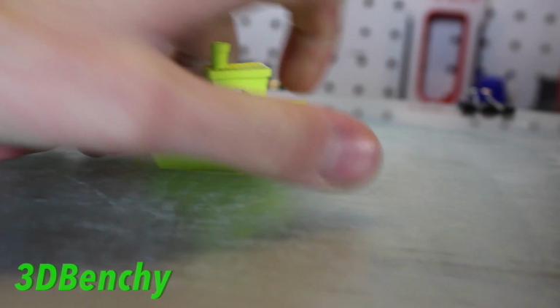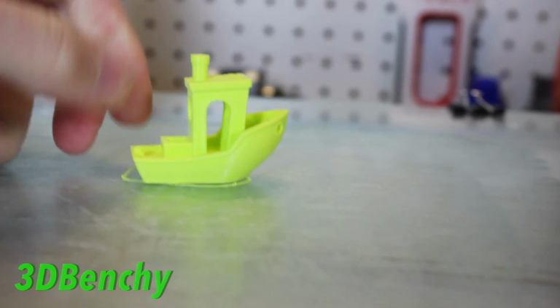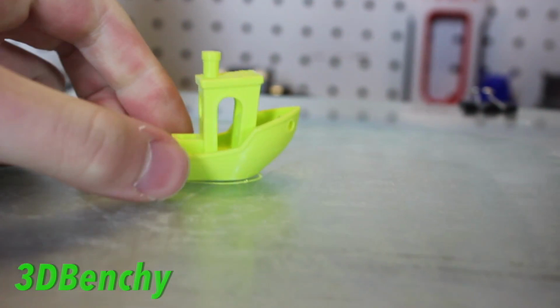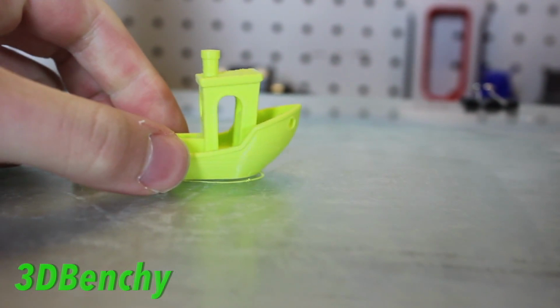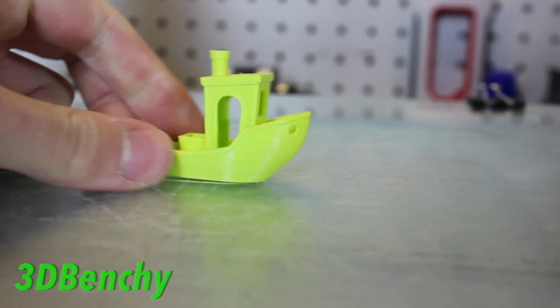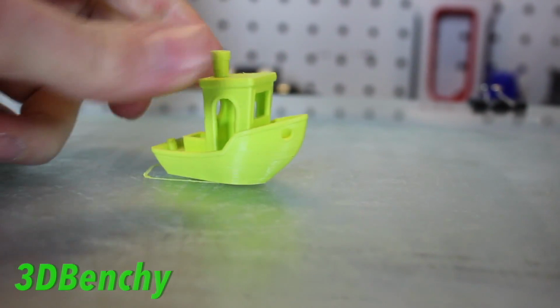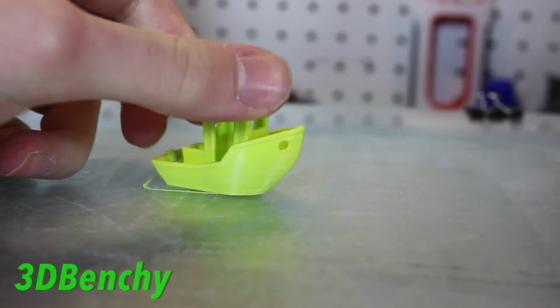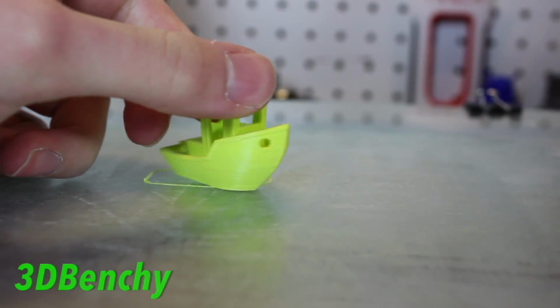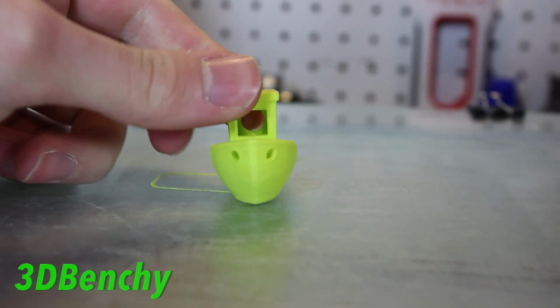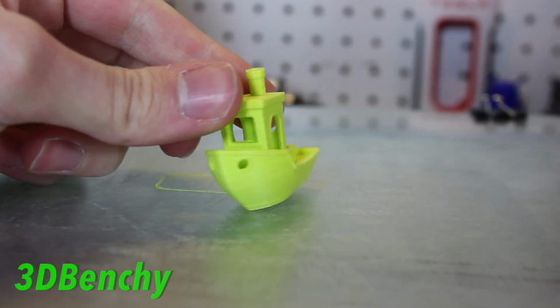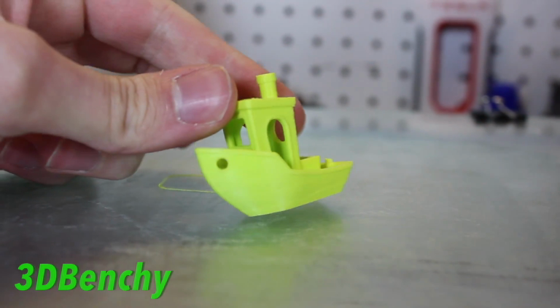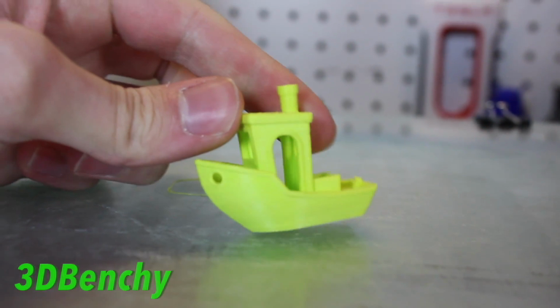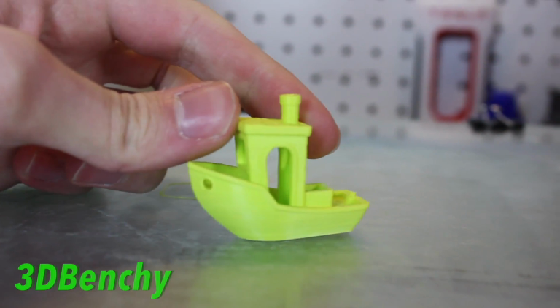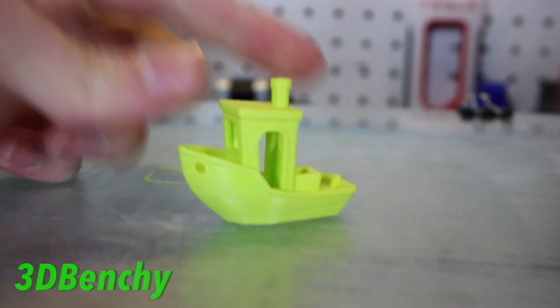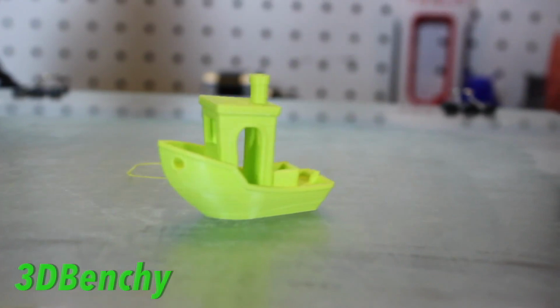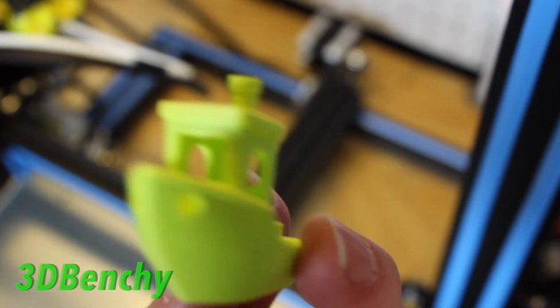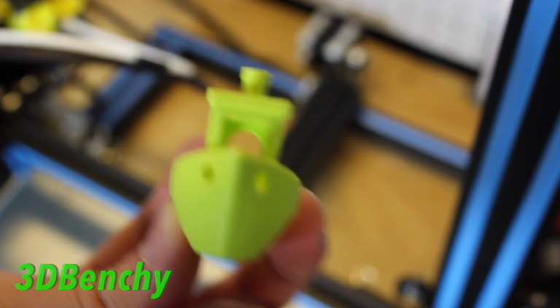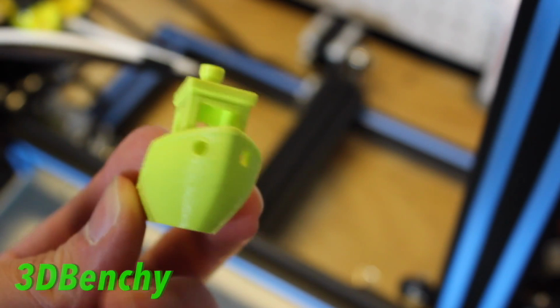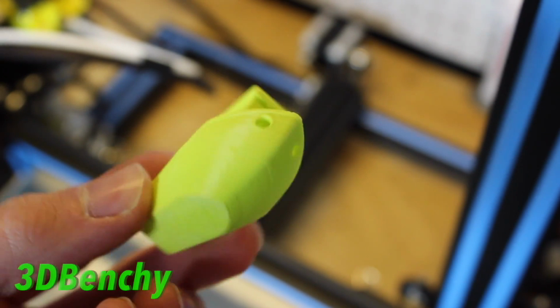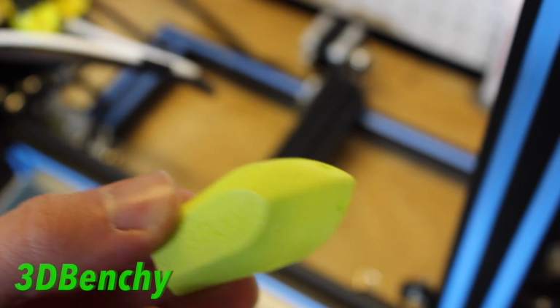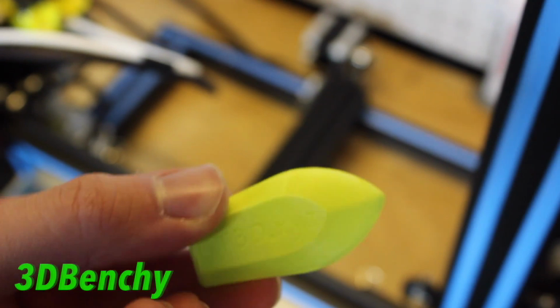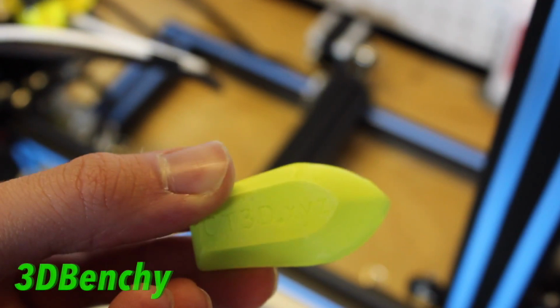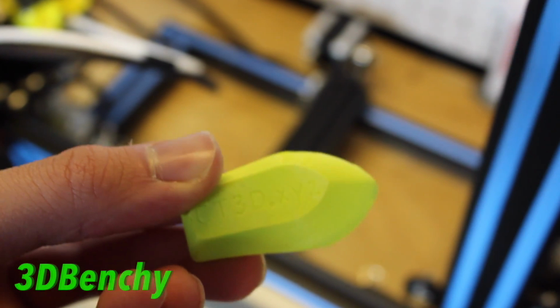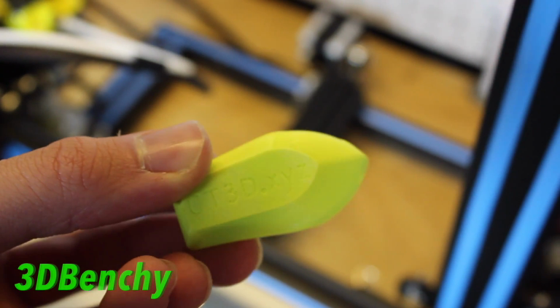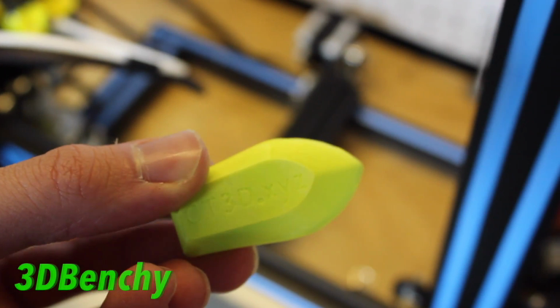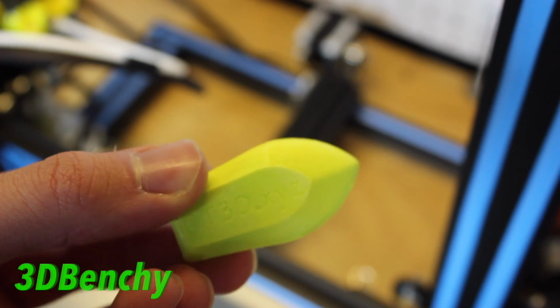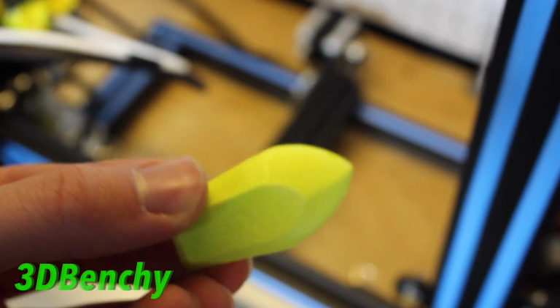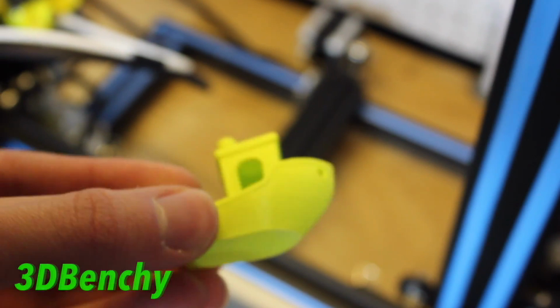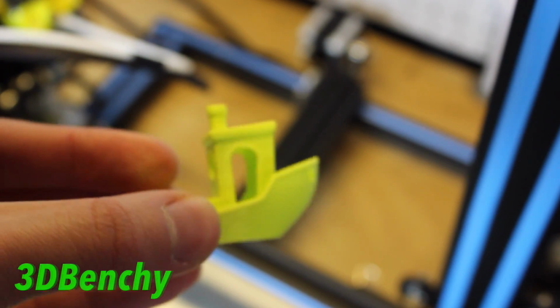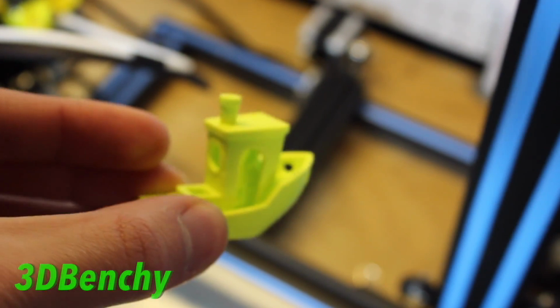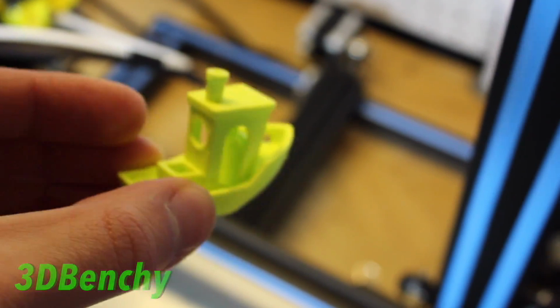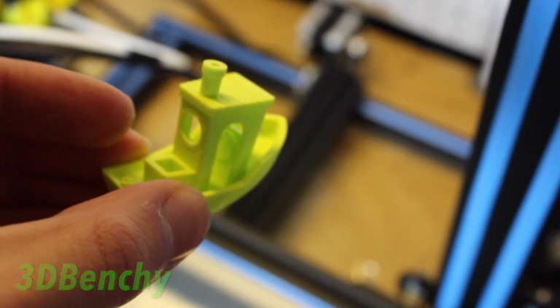With this PLA, I needed a glue stick on the bed to make sure the prints stuck correctly, but besides that everything came out super smooth and really nice.